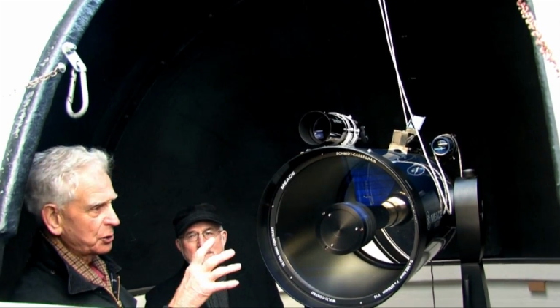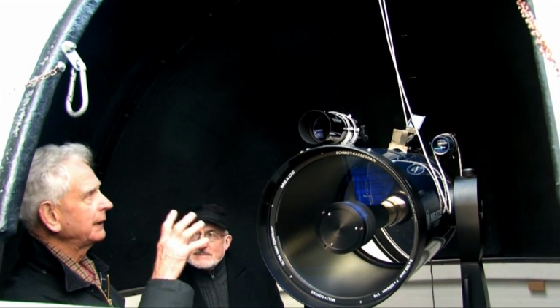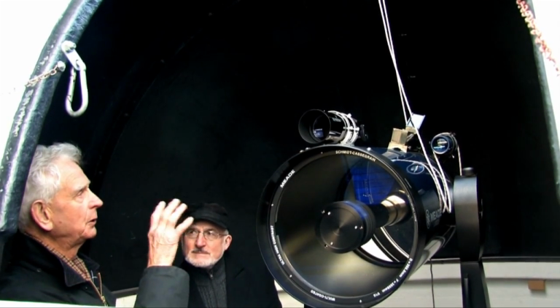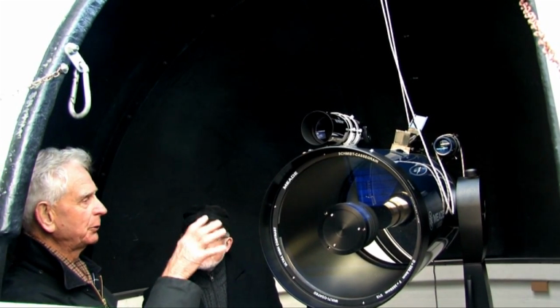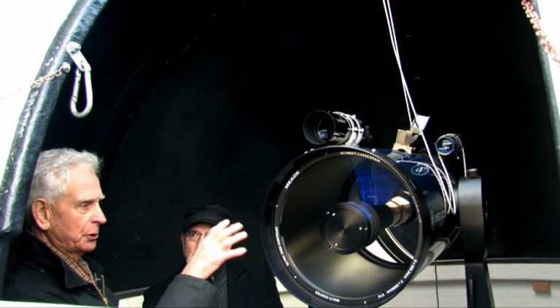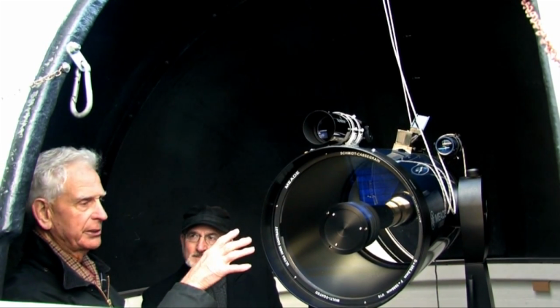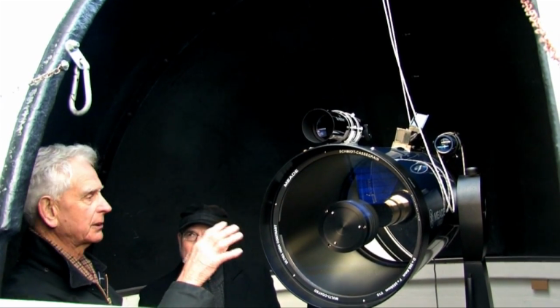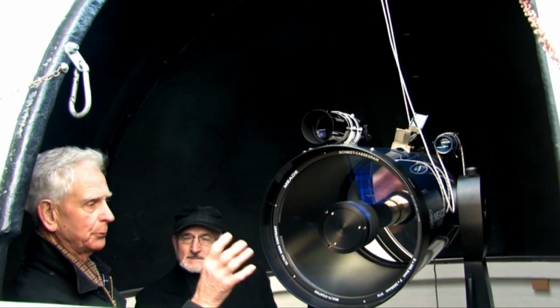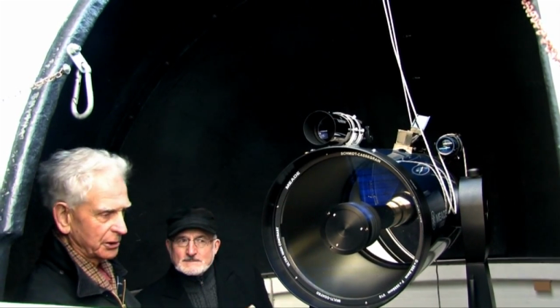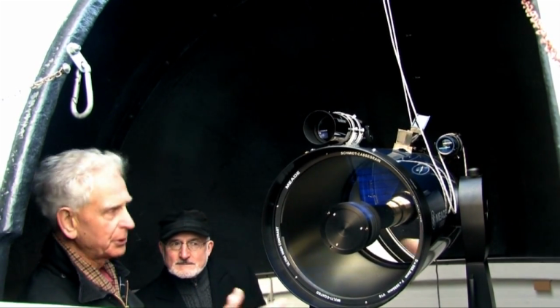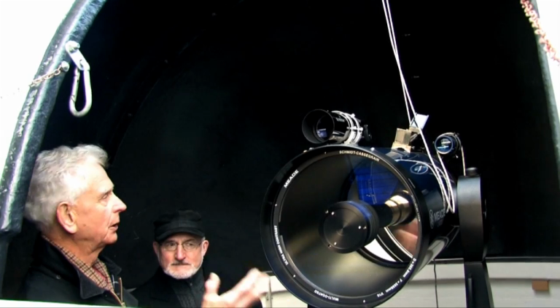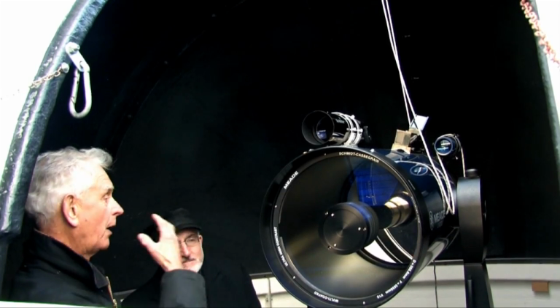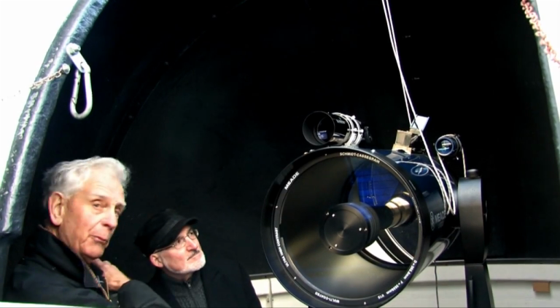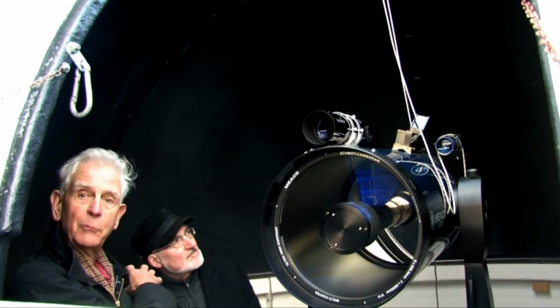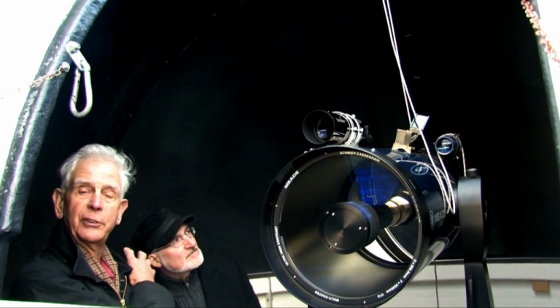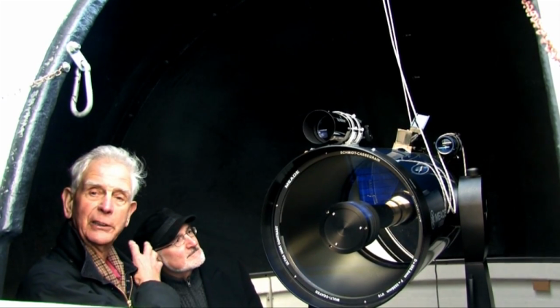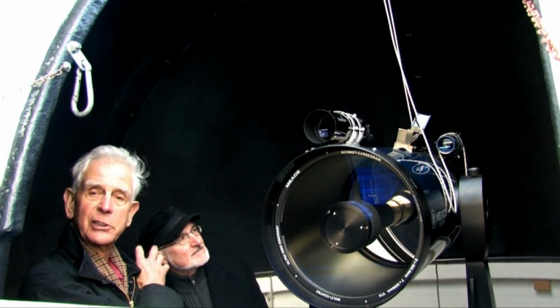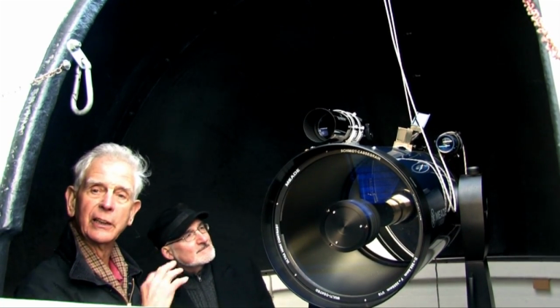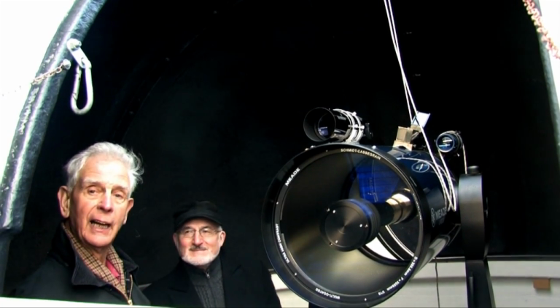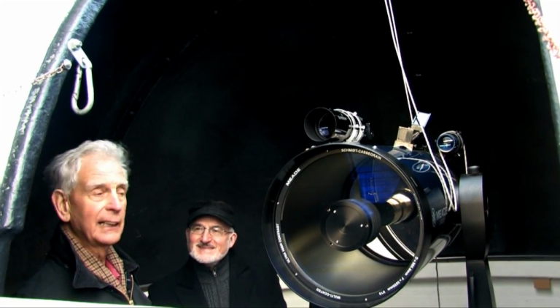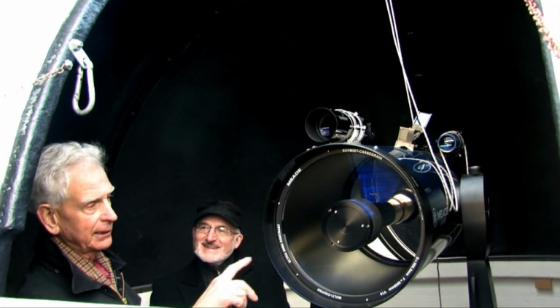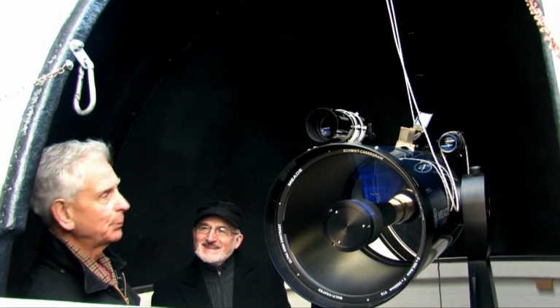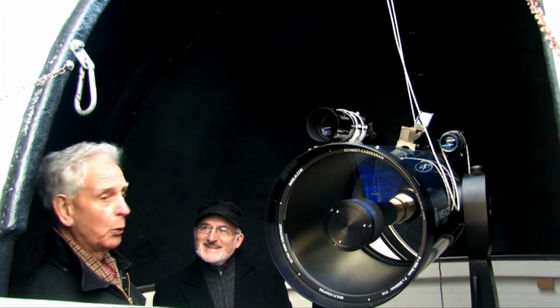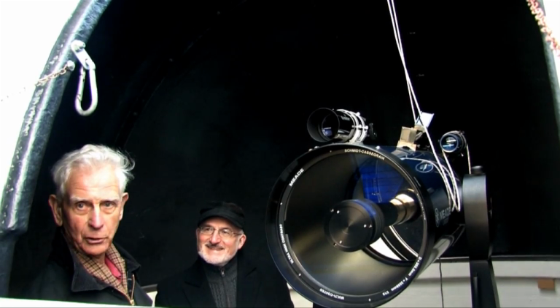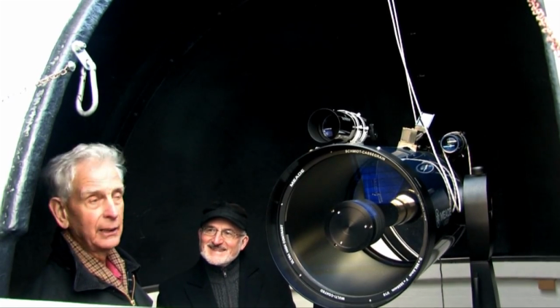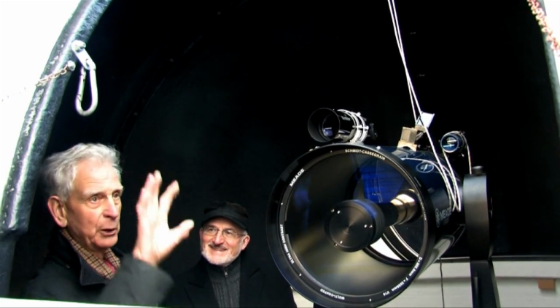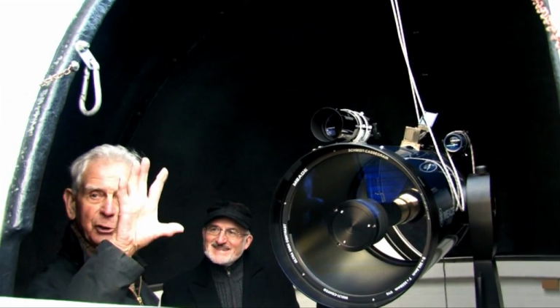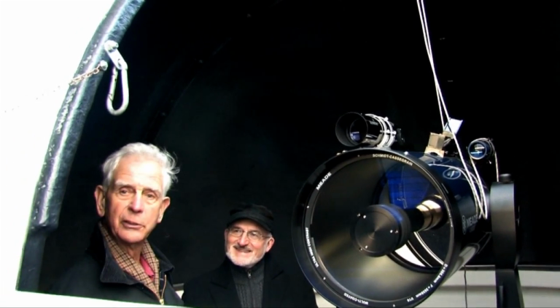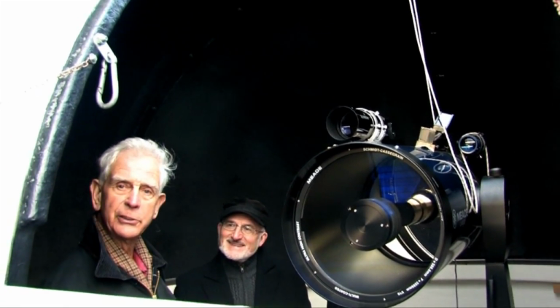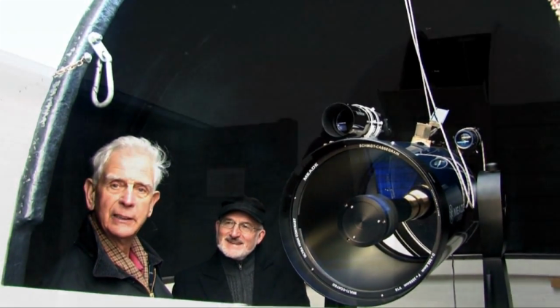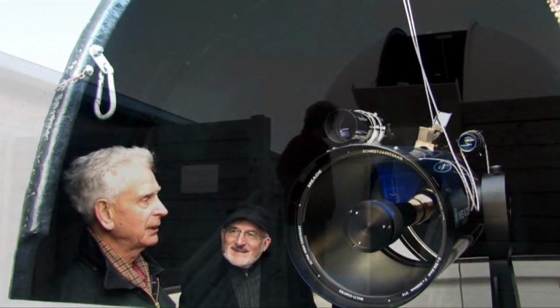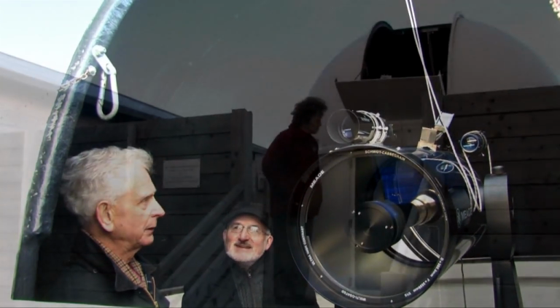Eventually we'll be able to control this telescope — which is computer controlled — from the comfort of our building, actually sitting there and telling the telescope what to look at, and watching it on the monitor inside the building.